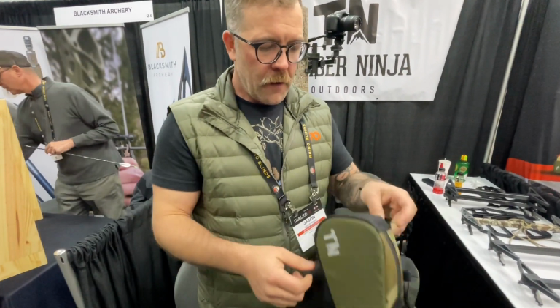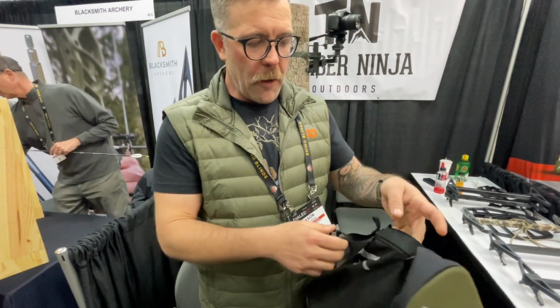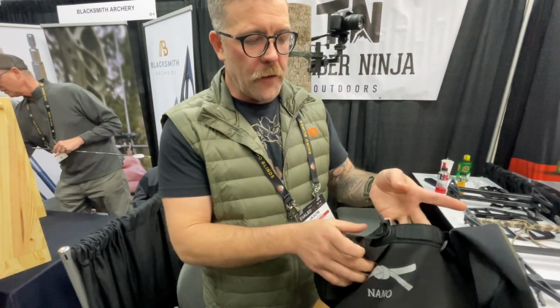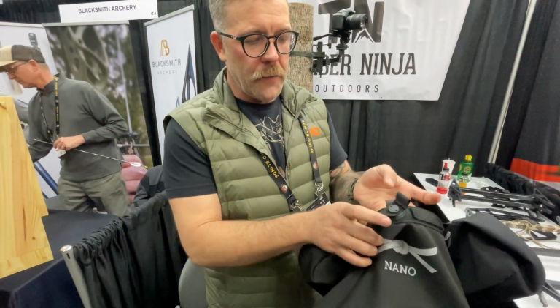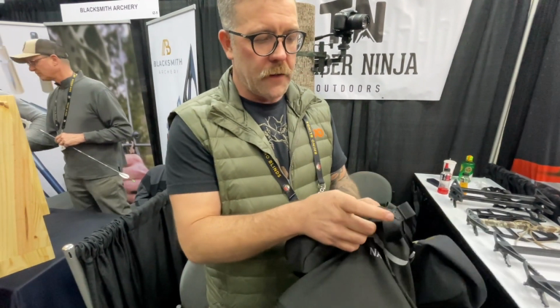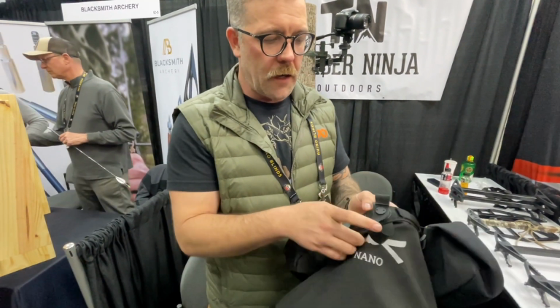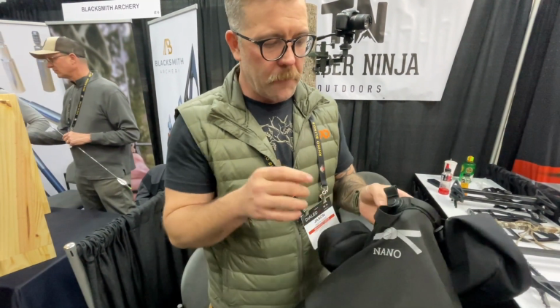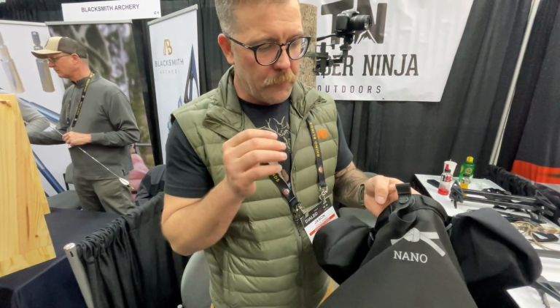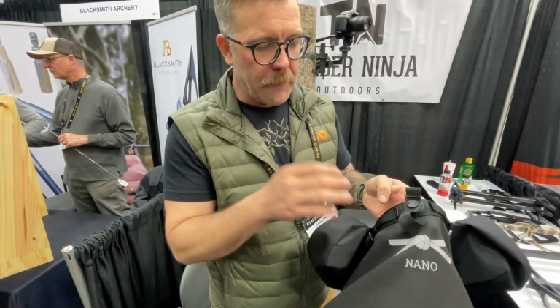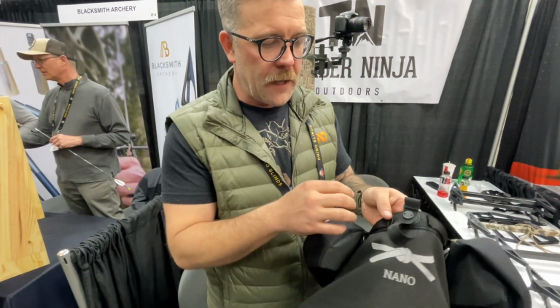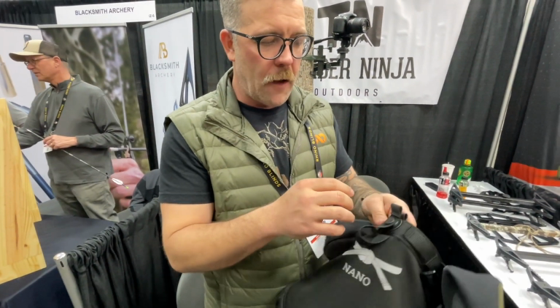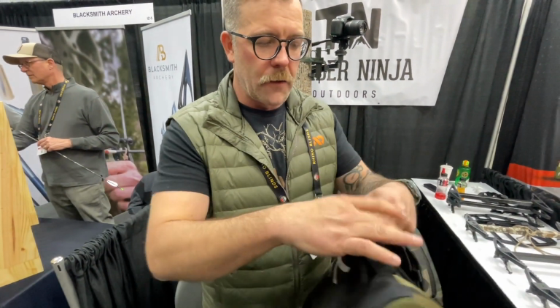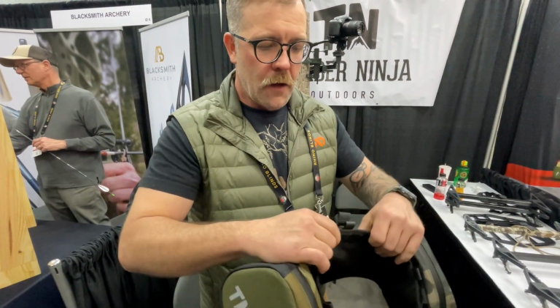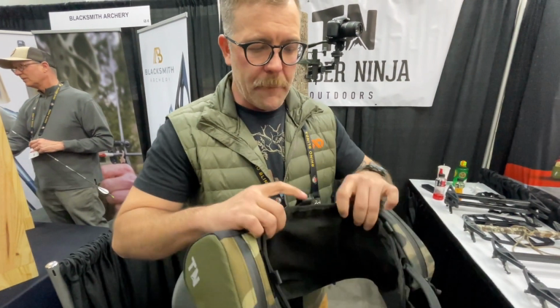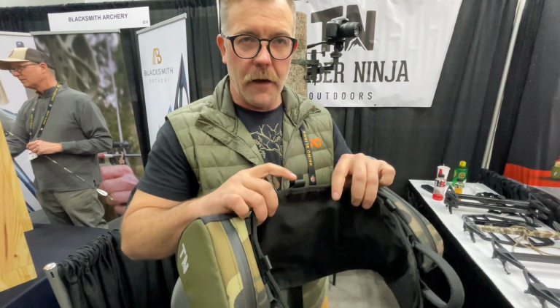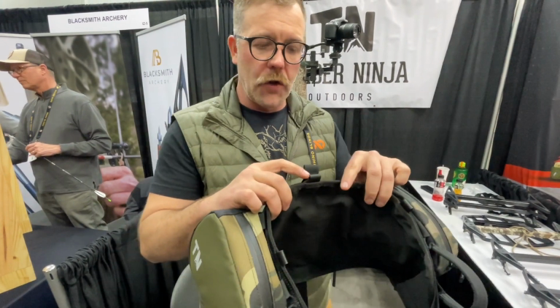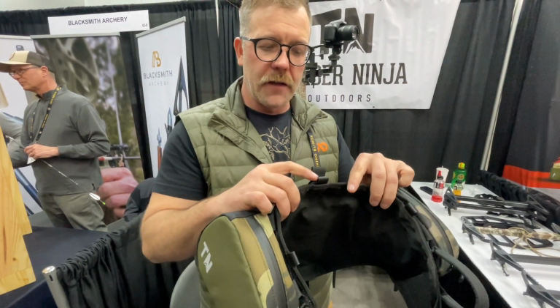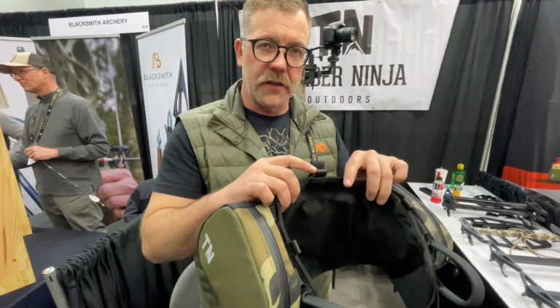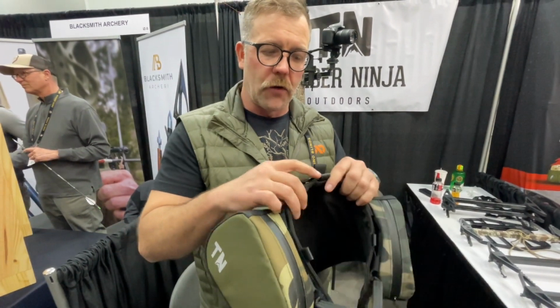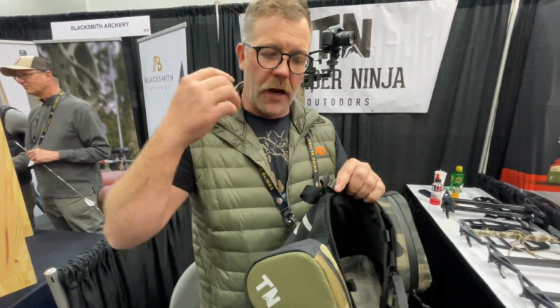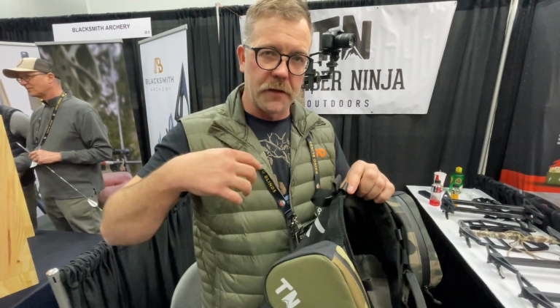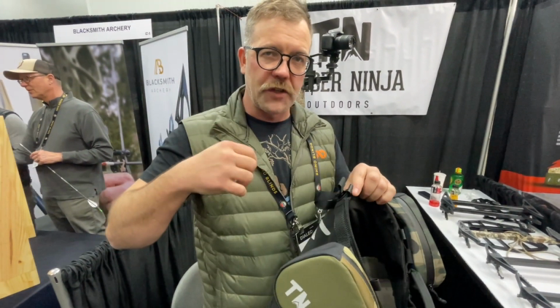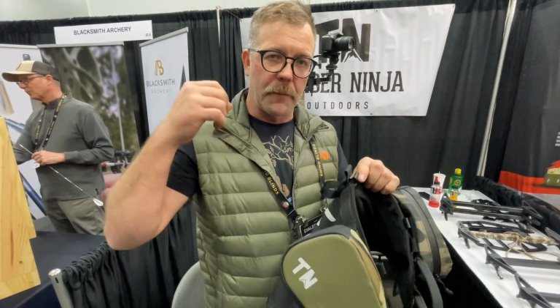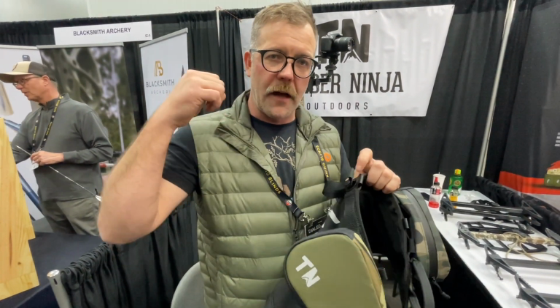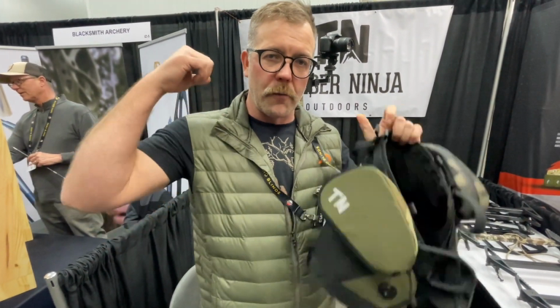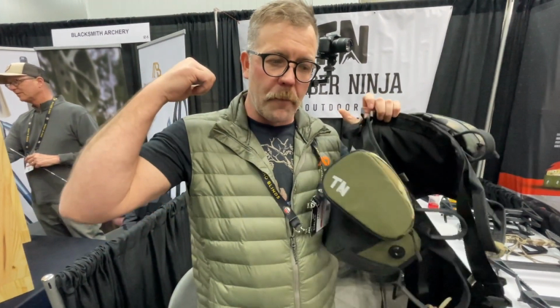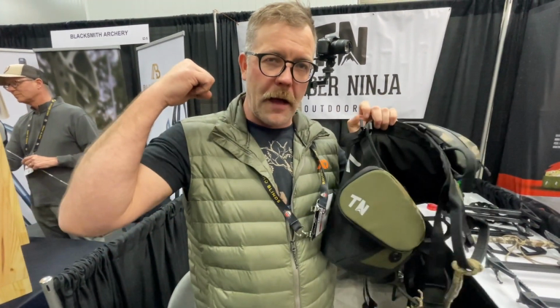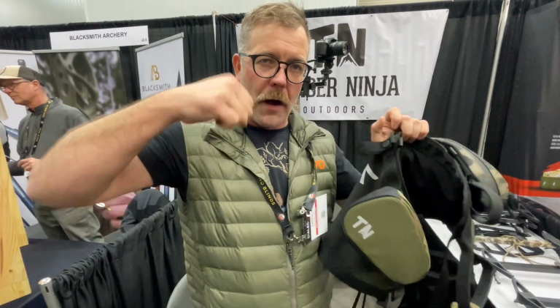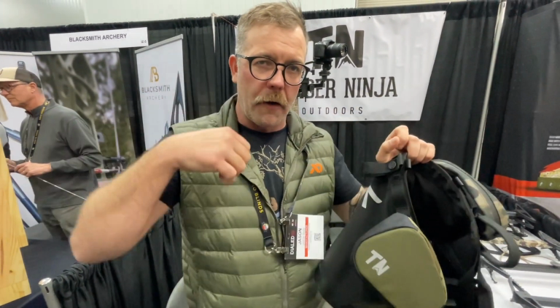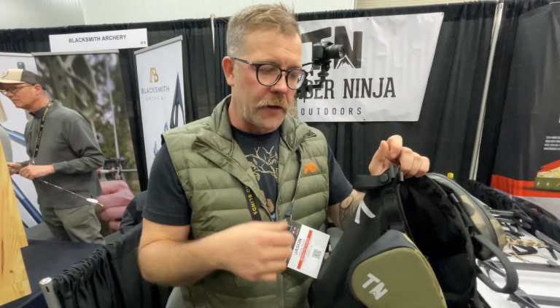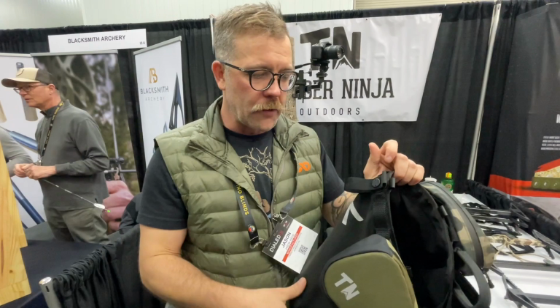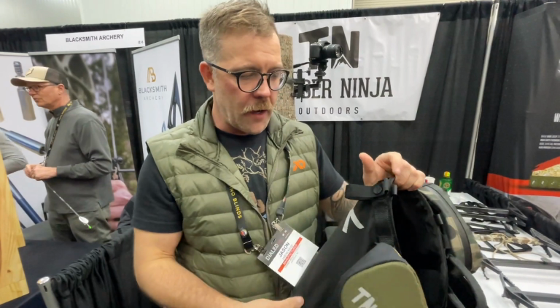Both of our new Black Belt saddles also accommodate our uni shoulder strap system, which has a magnetic removable backpack that will pop off of the shoulder straps.